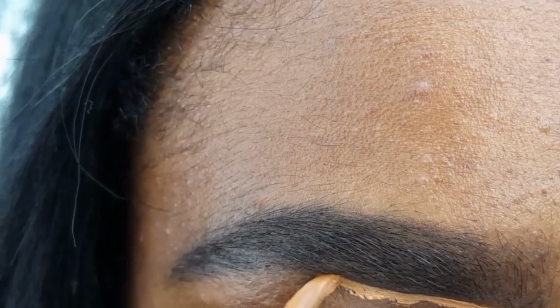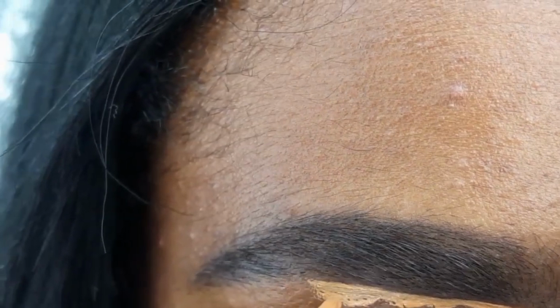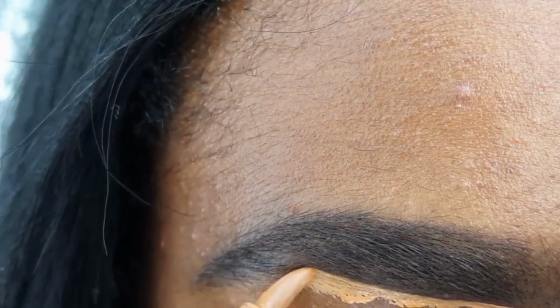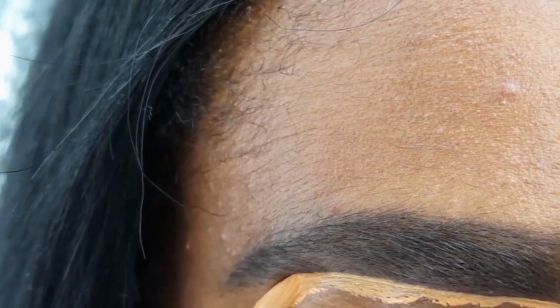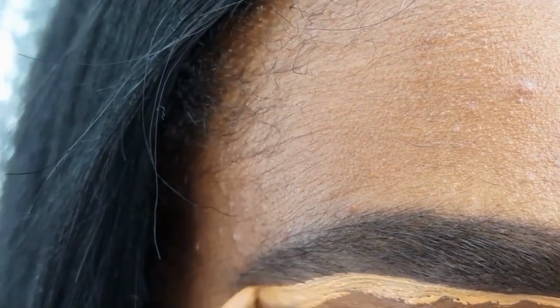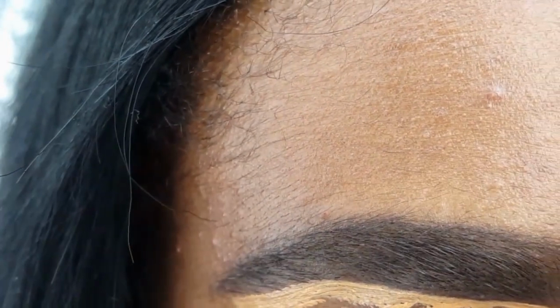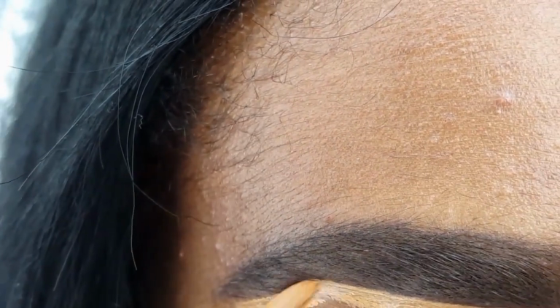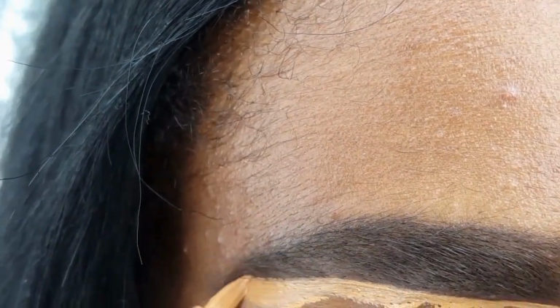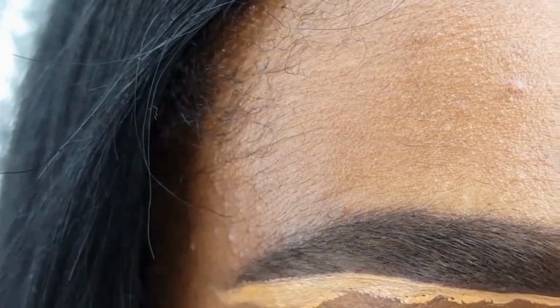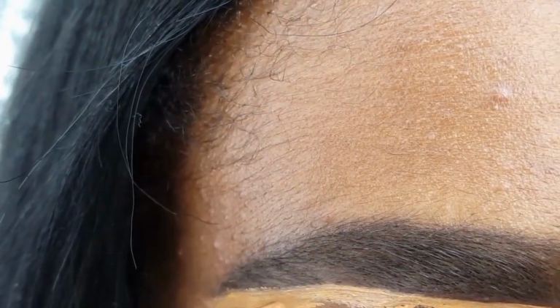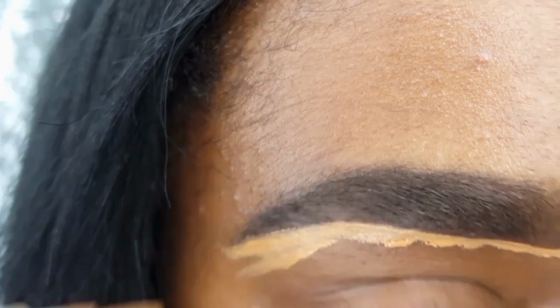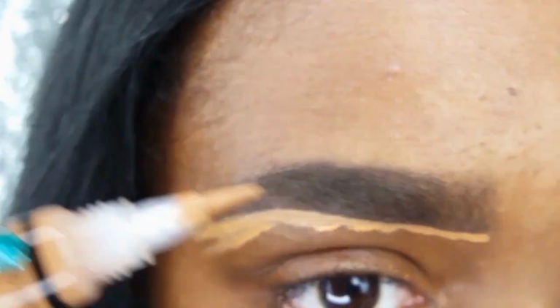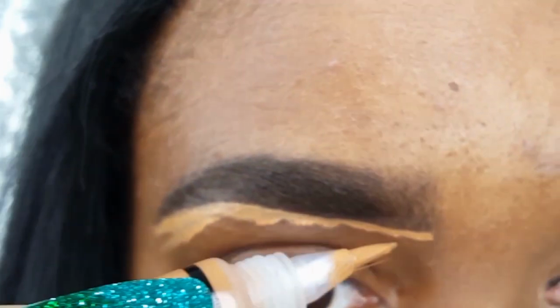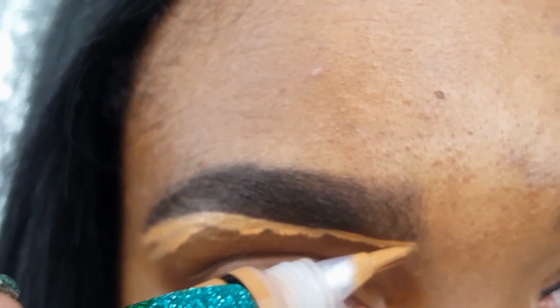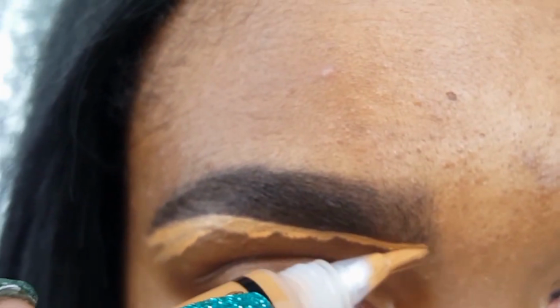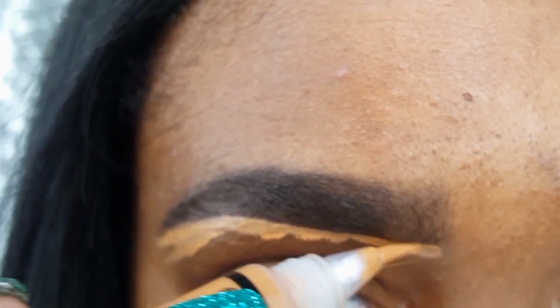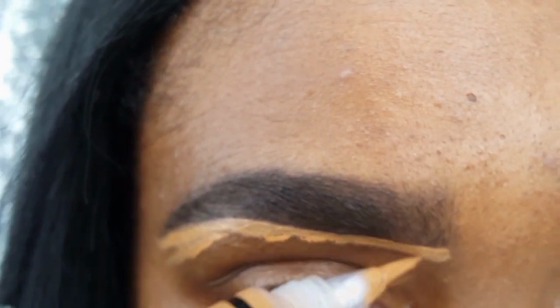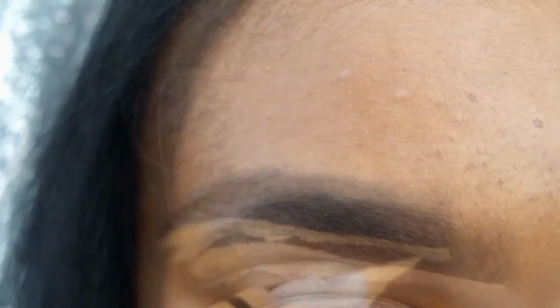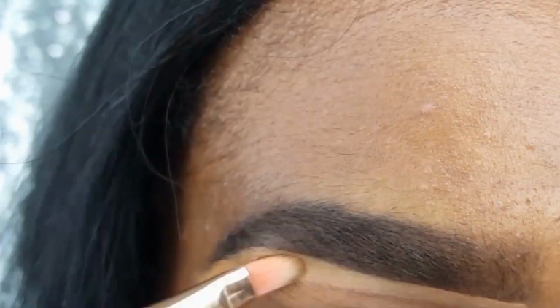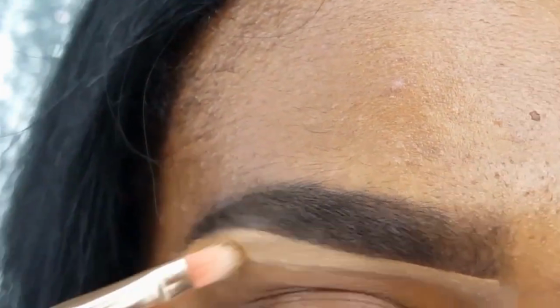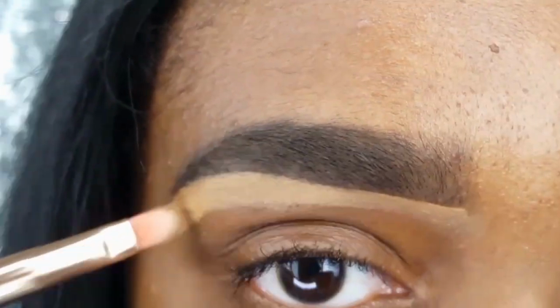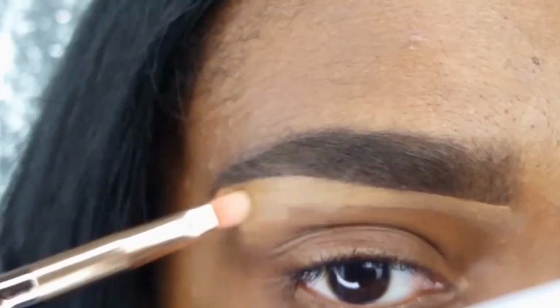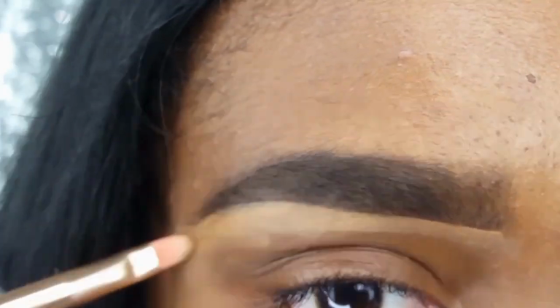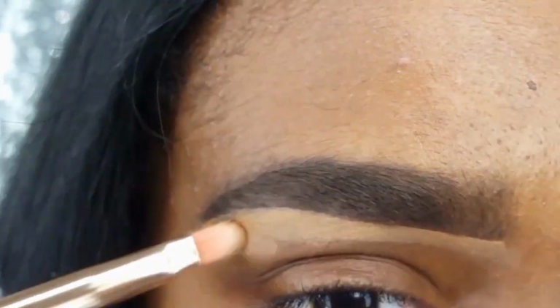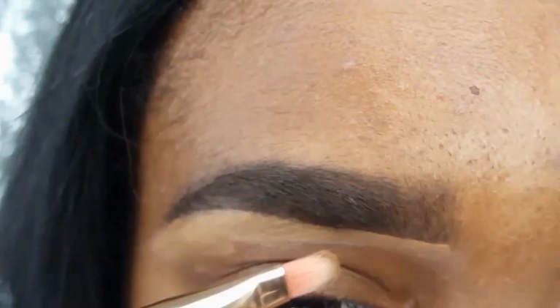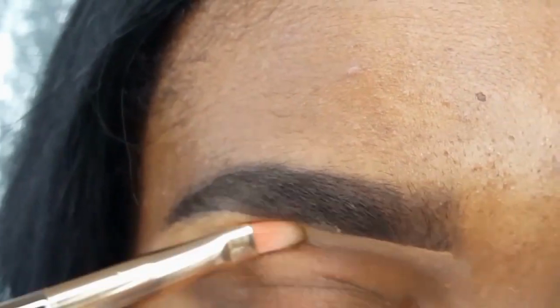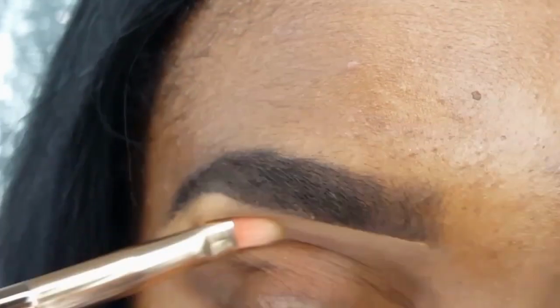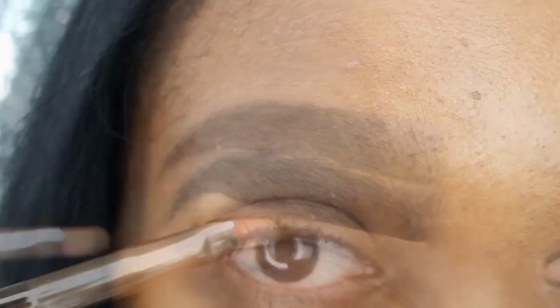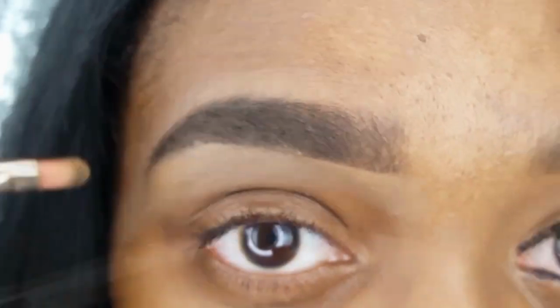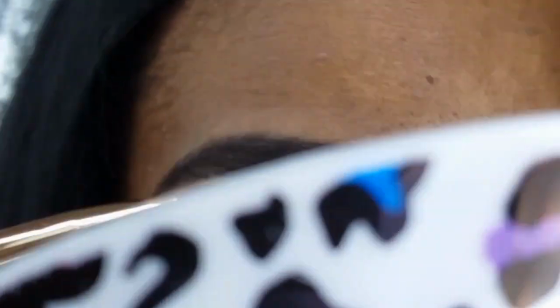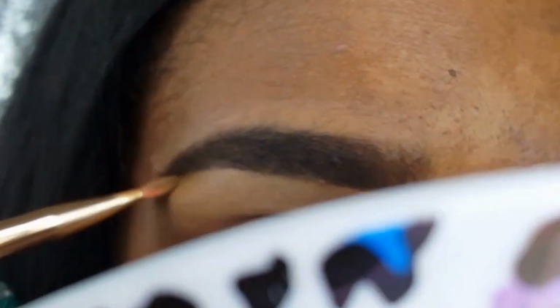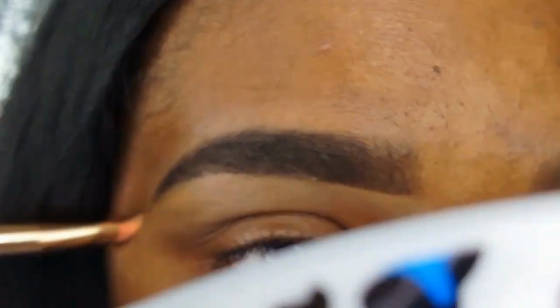I am using my LA Girl Pro Concealer in the shade Fawn to clean up any mistakes I may have made as well as to redefine the shape. And I am blending it out with my Bazzic Beauty Concealer Brush.